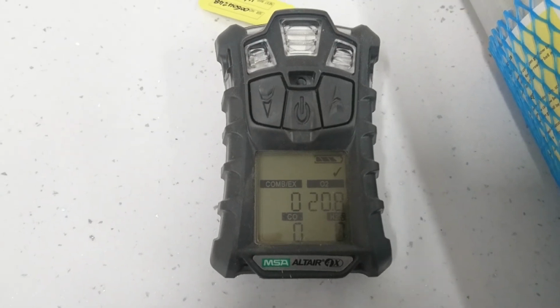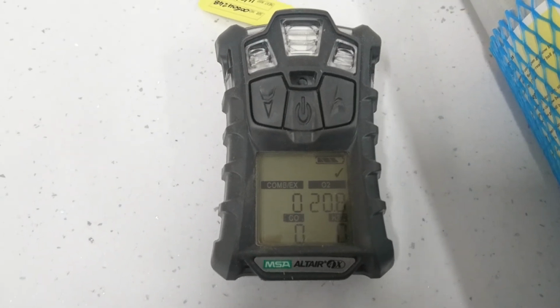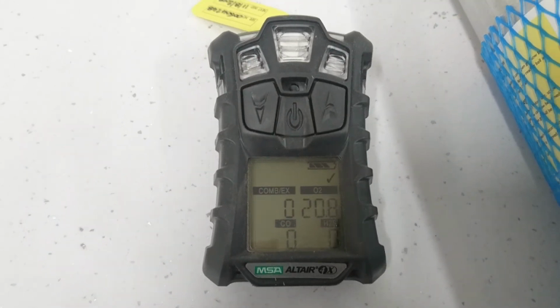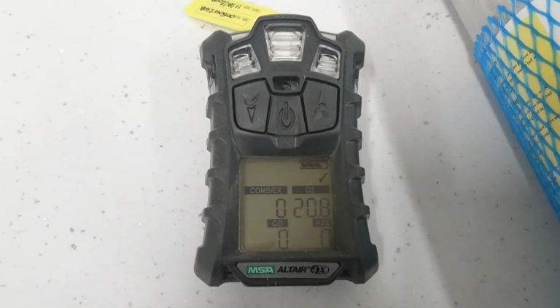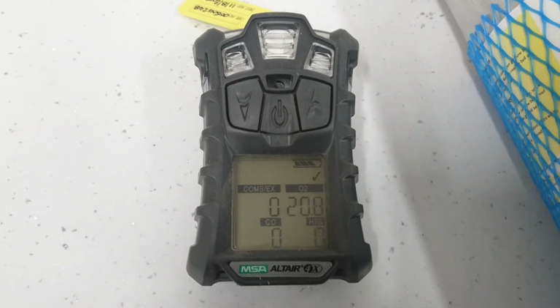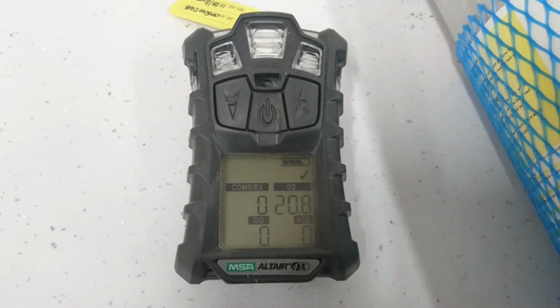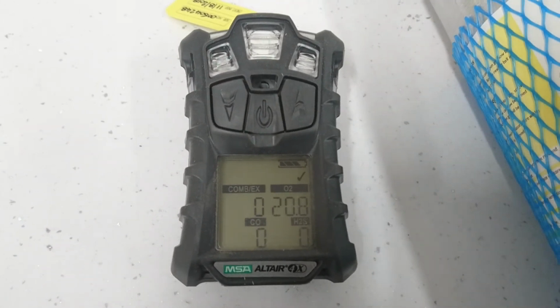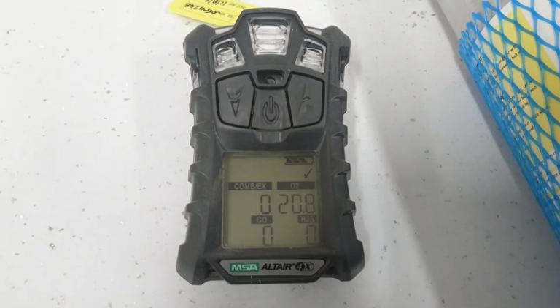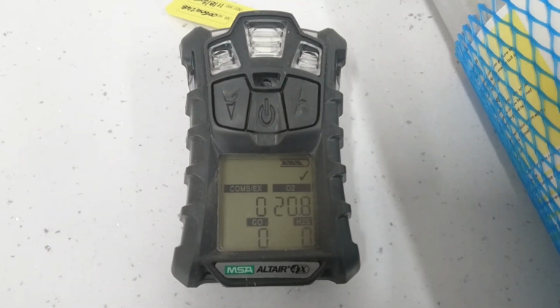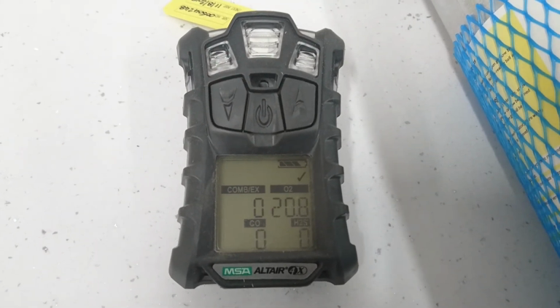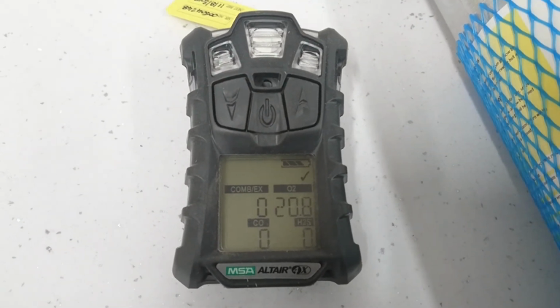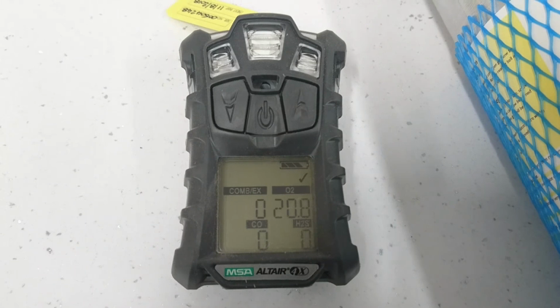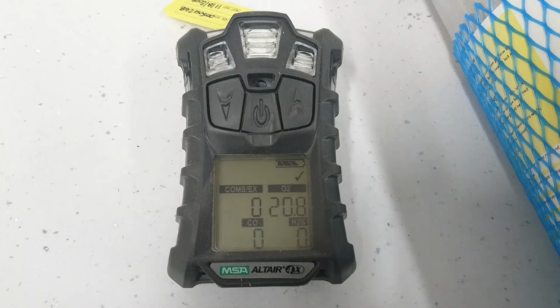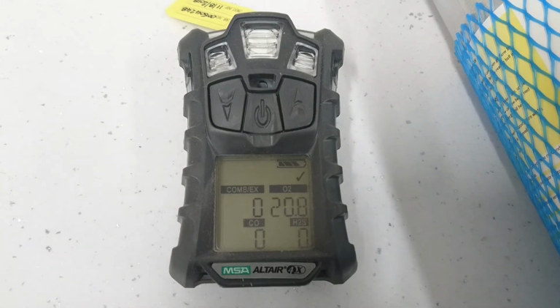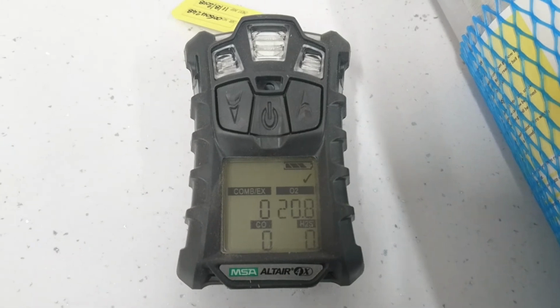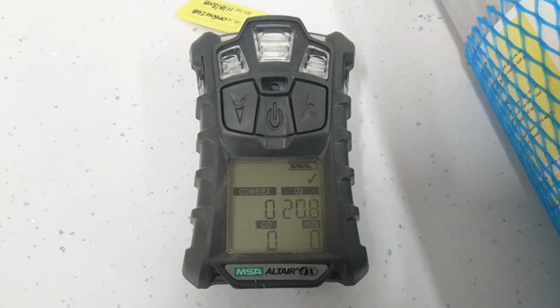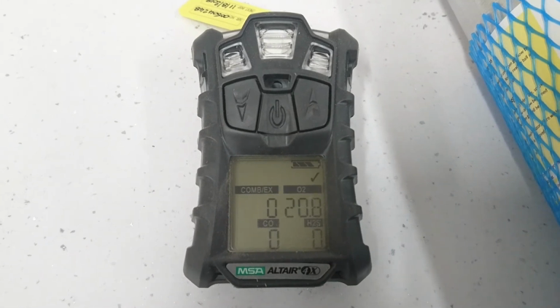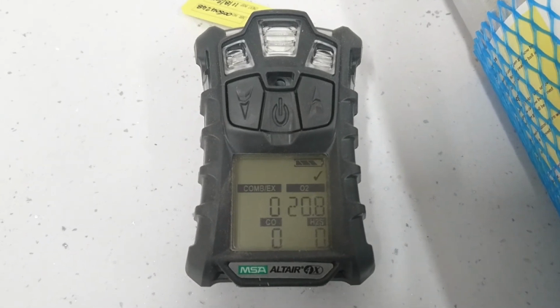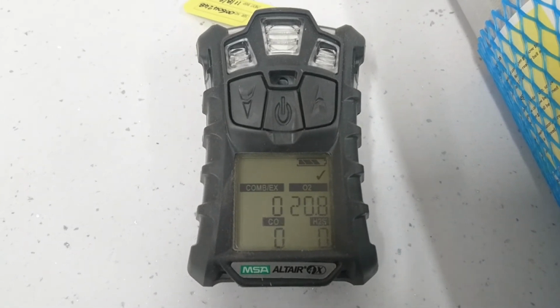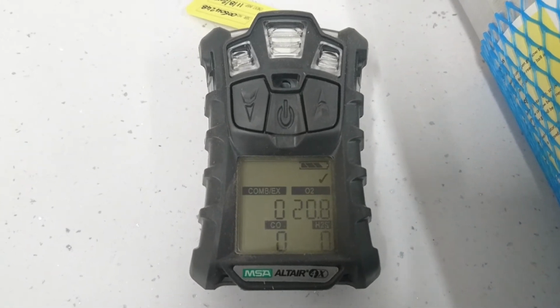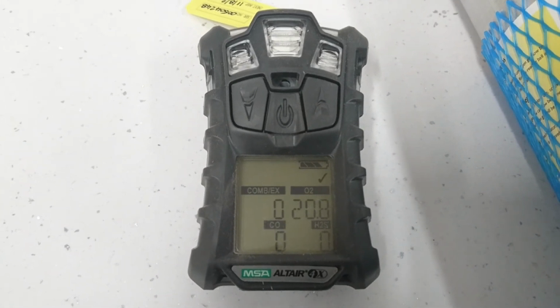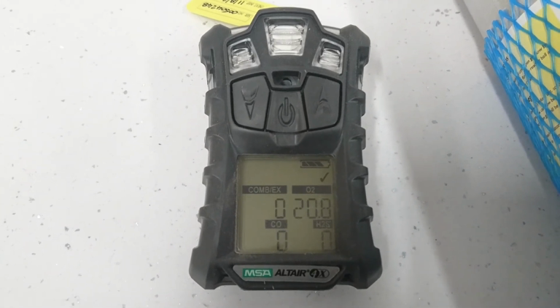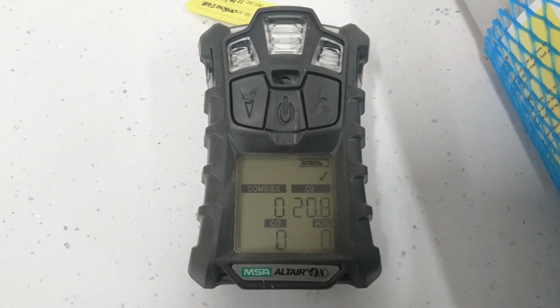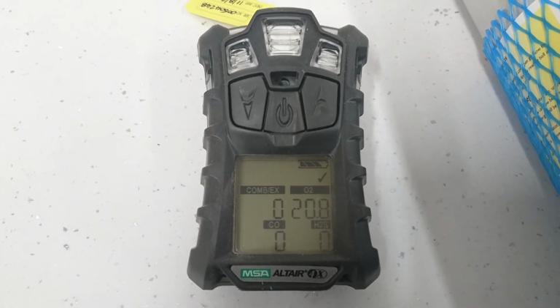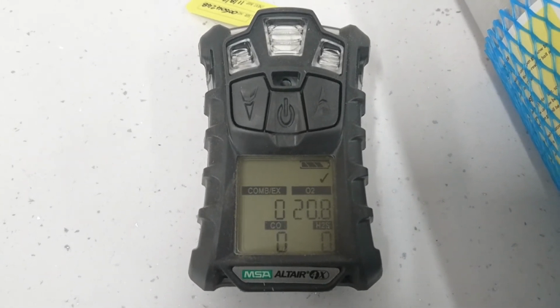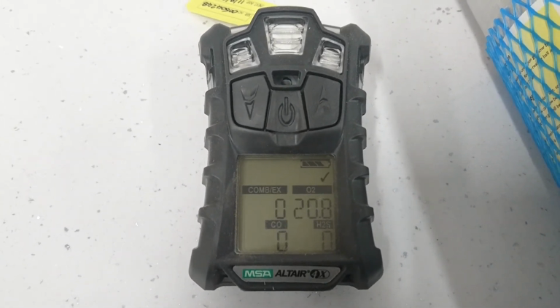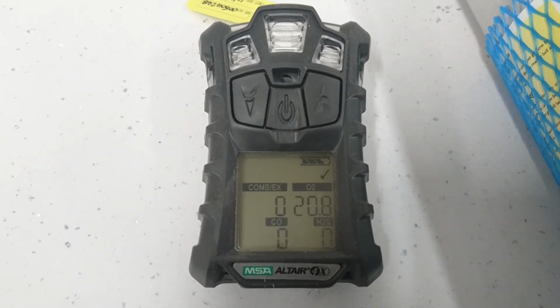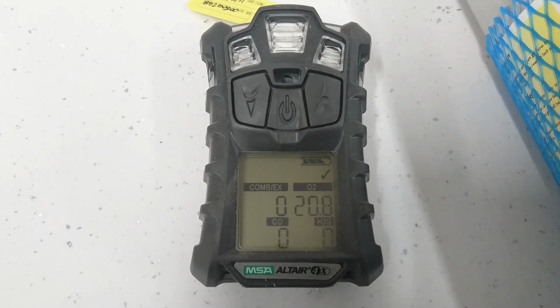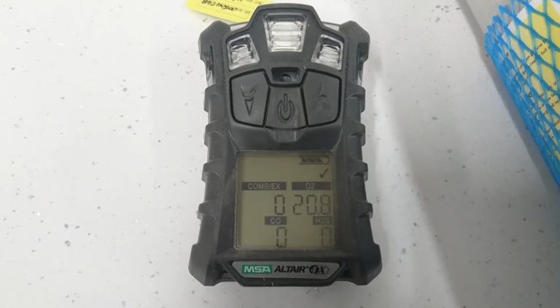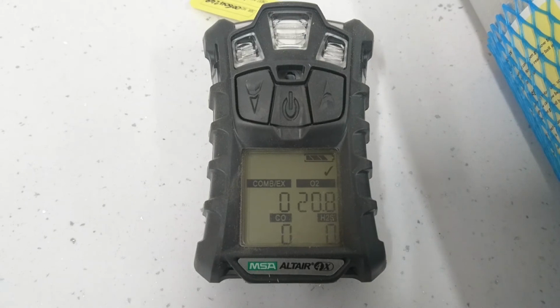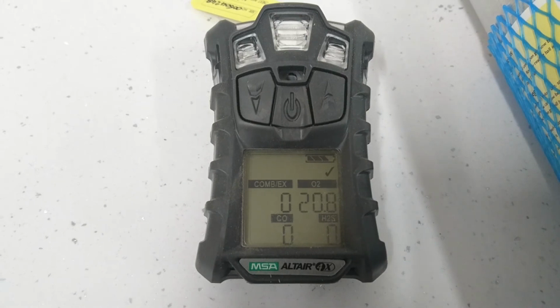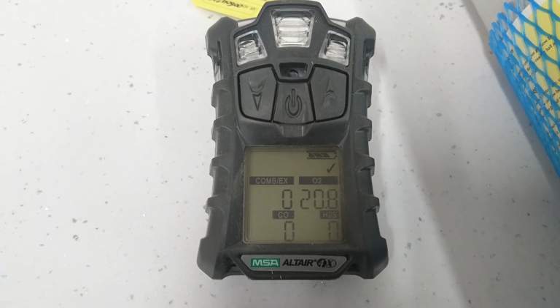It does not alter the calibration, but it does prove that your gas detector will now see all of the gases you need to look for.